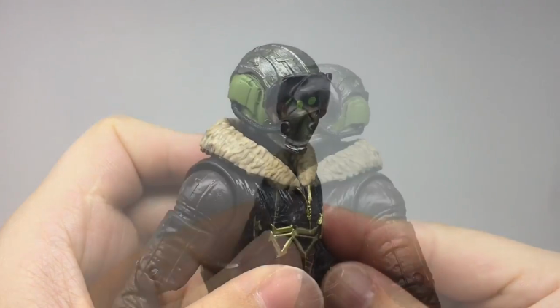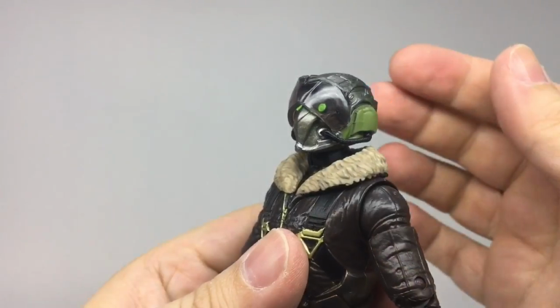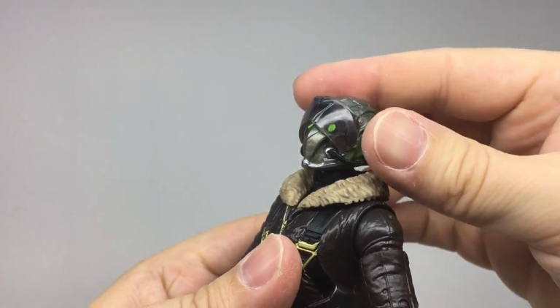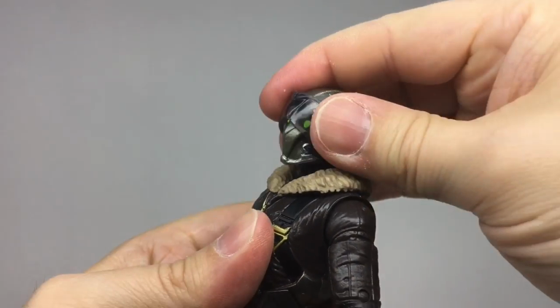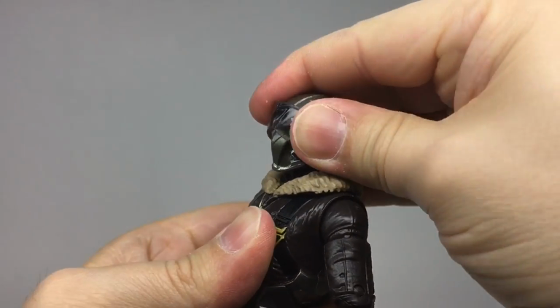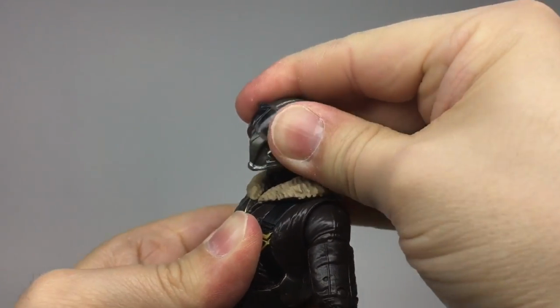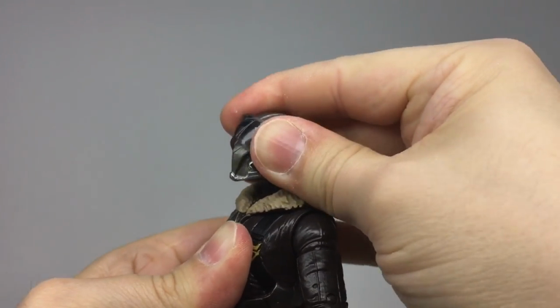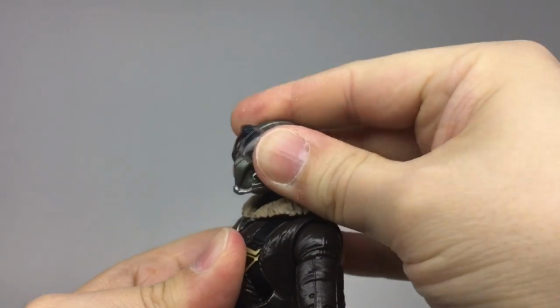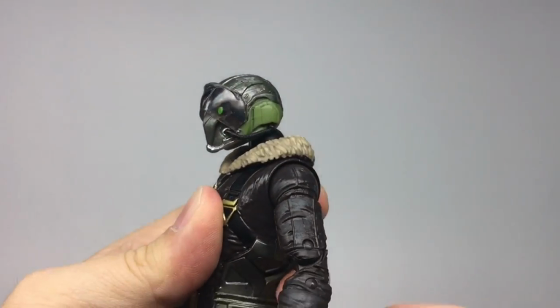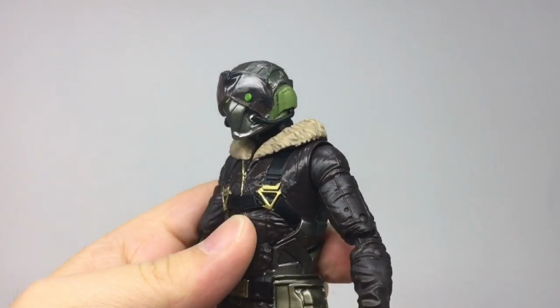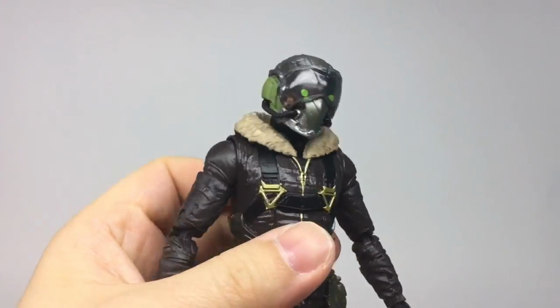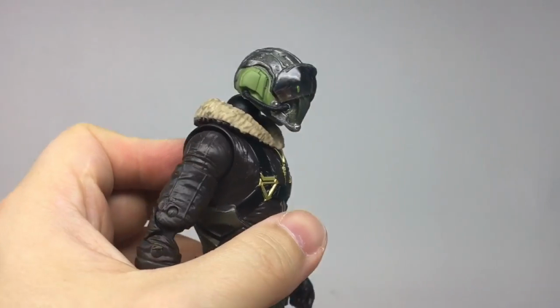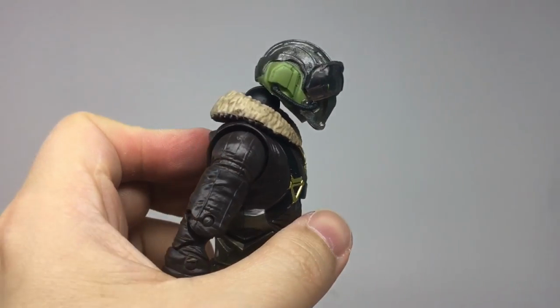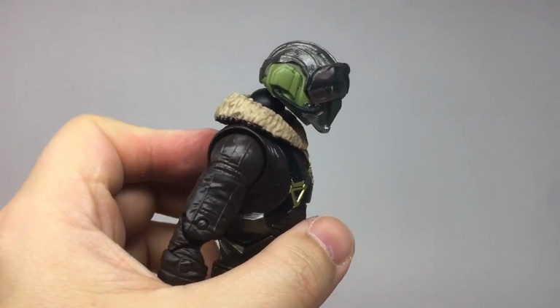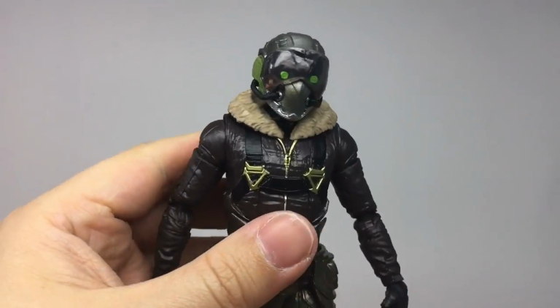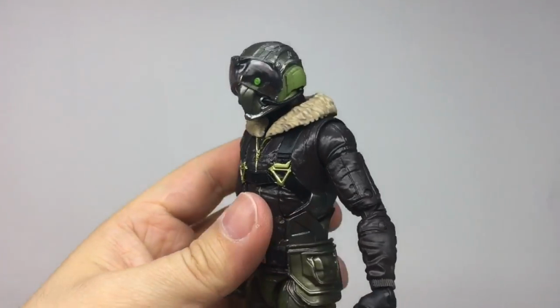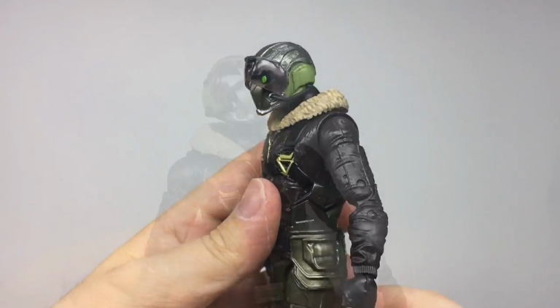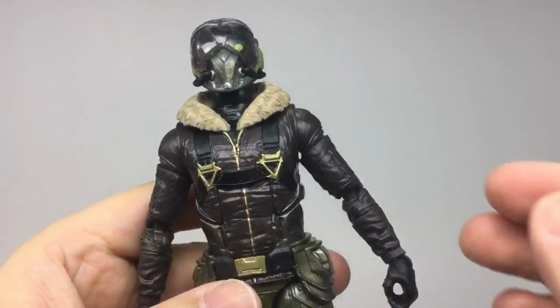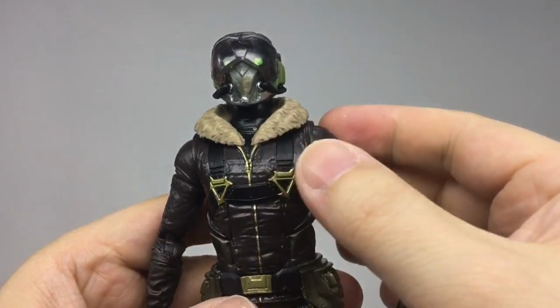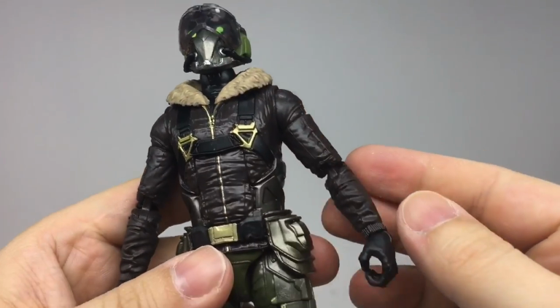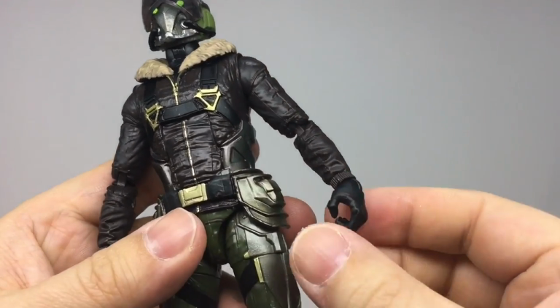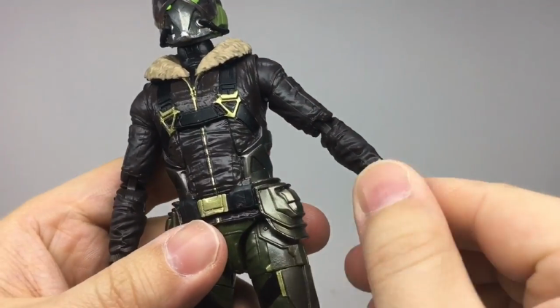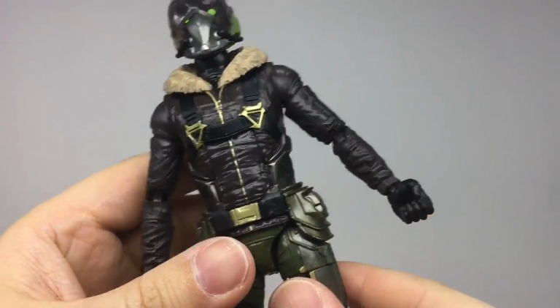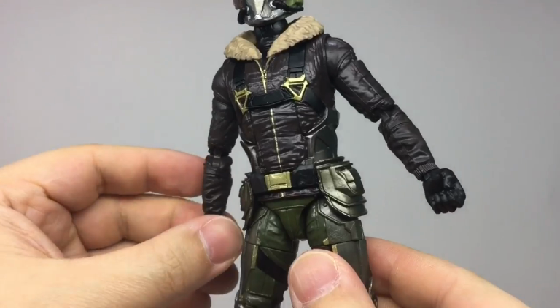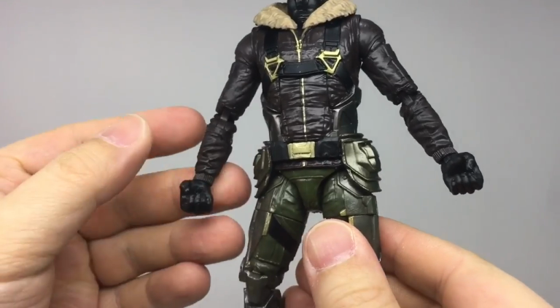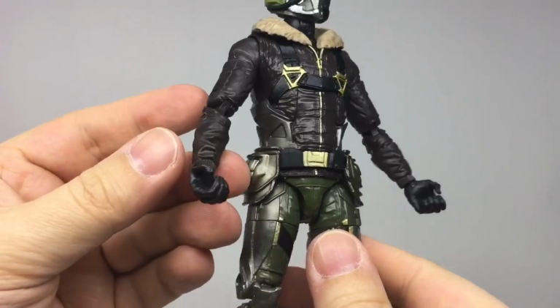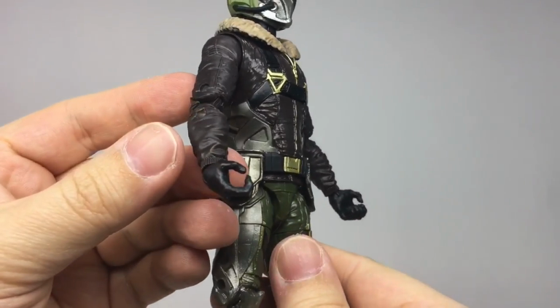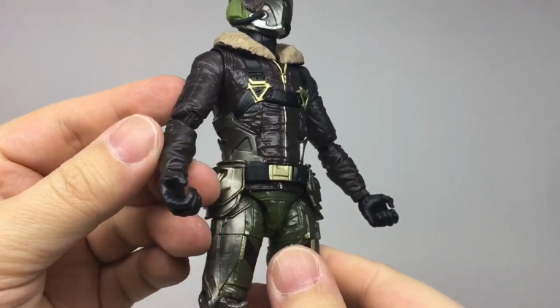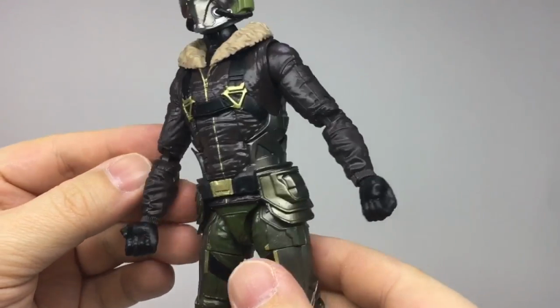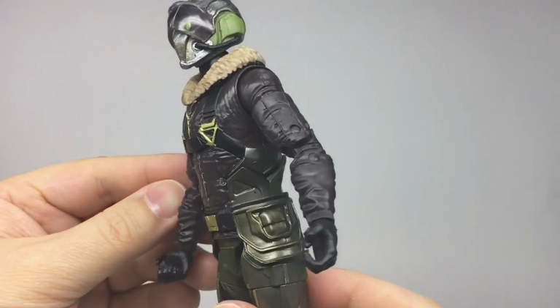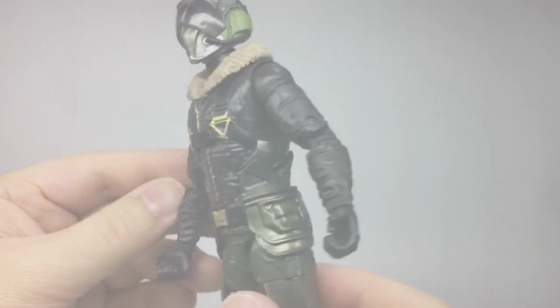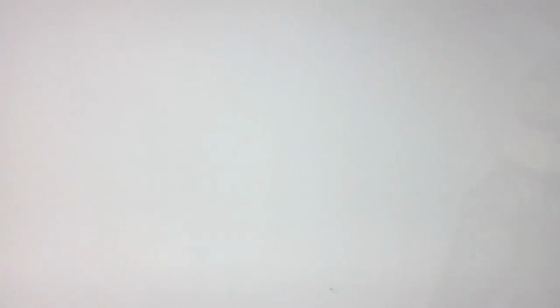I really like the articulation in the neck which allows the head to crane forward, really emphasising his Vulture inspiration. The paint here is nice and bold. Unfortunately Vulture doesn't come with alternate hands, meaning he's stuck with two open fists — a bit boring for a flying character.